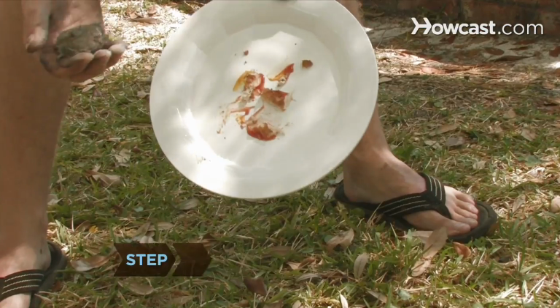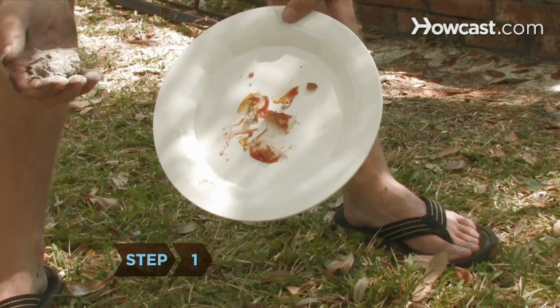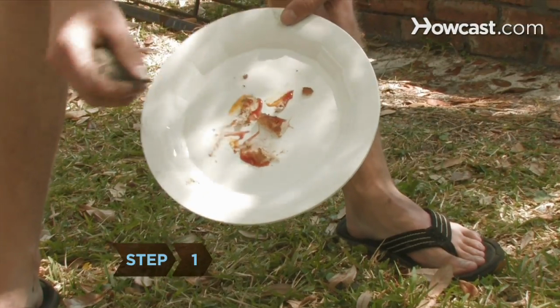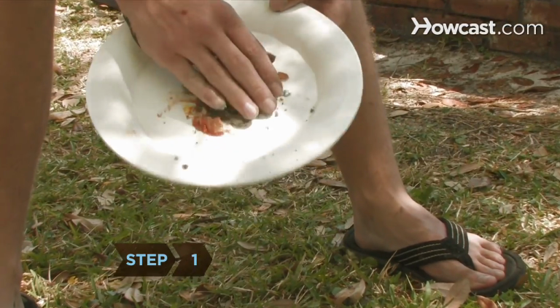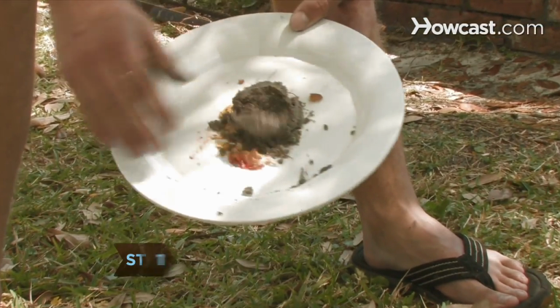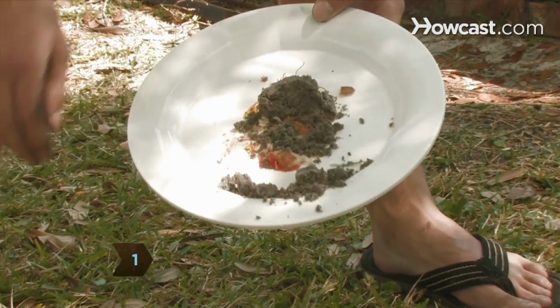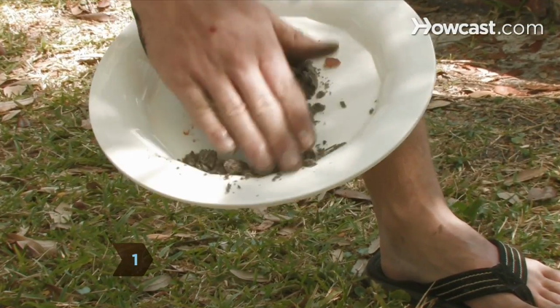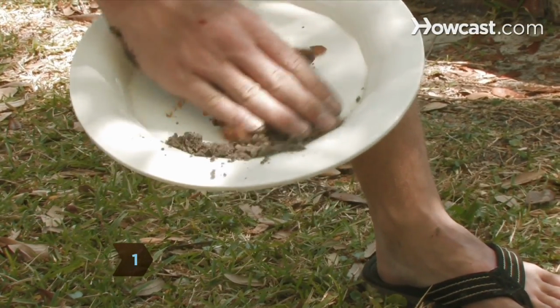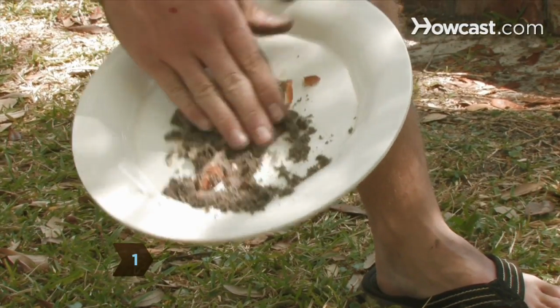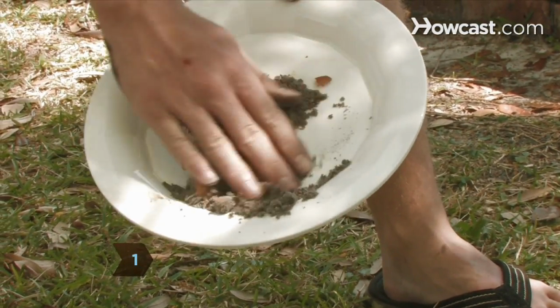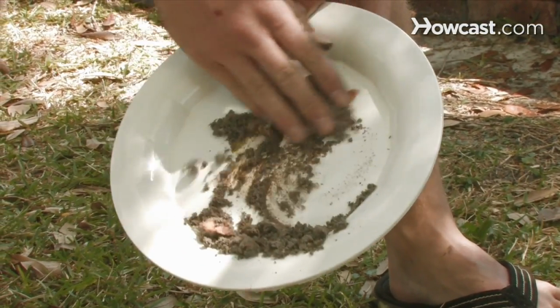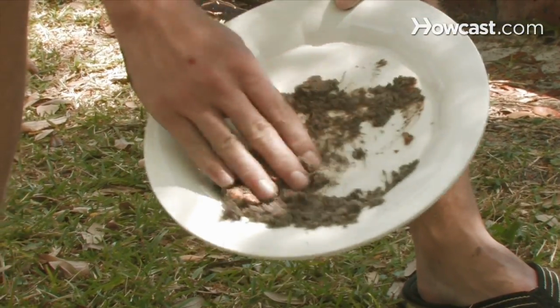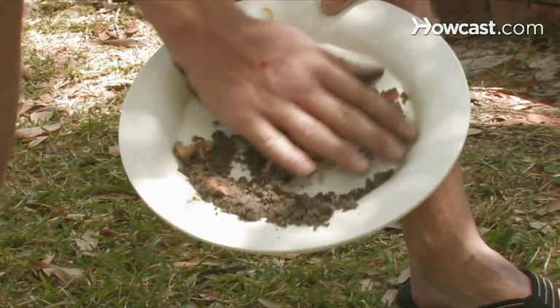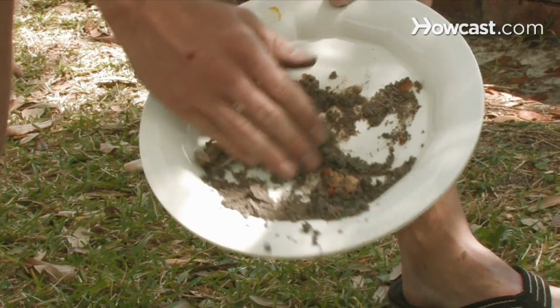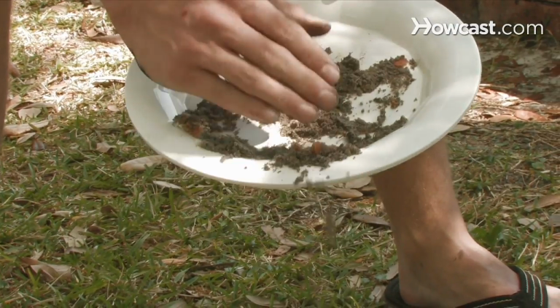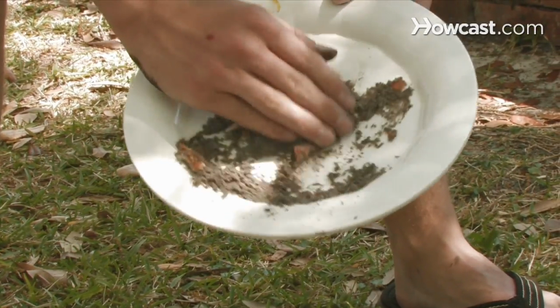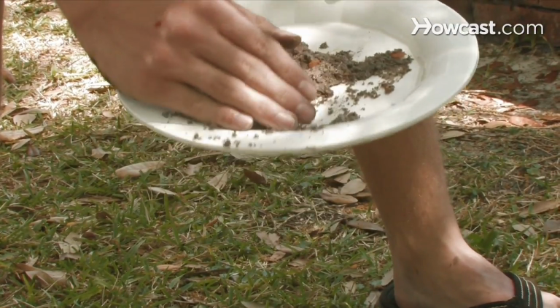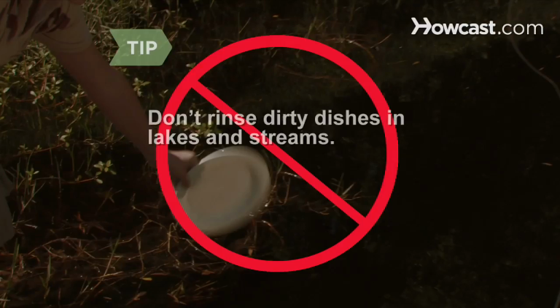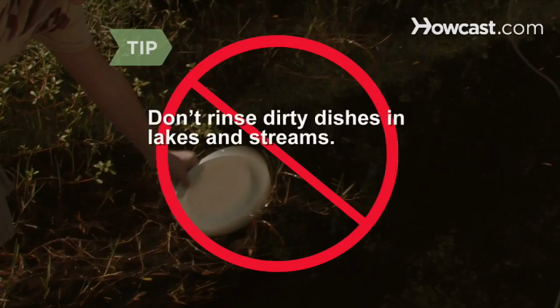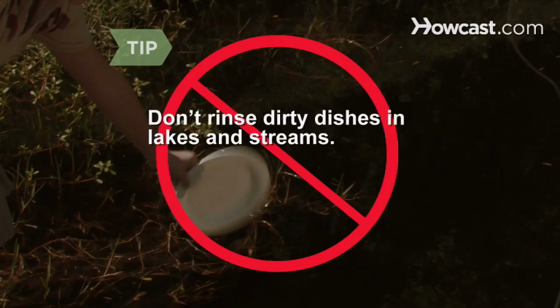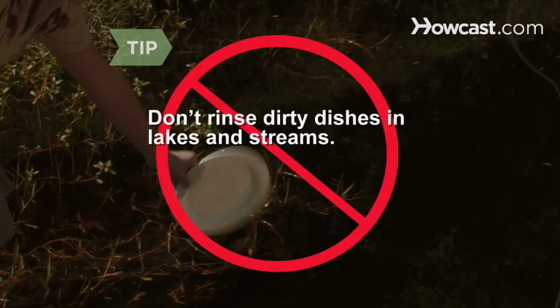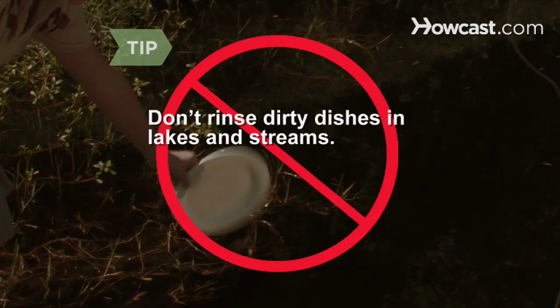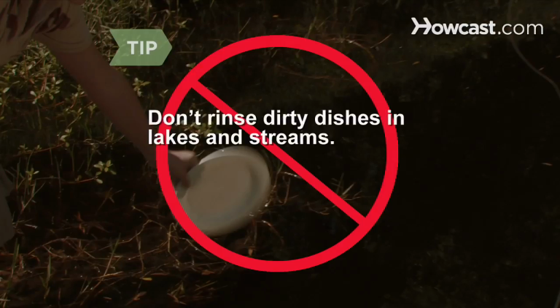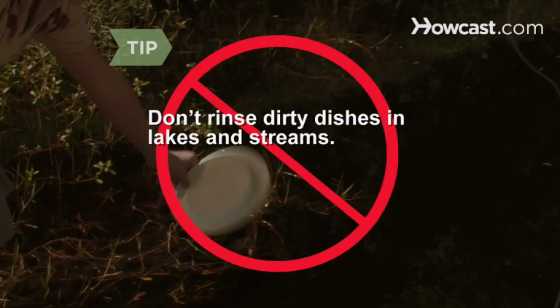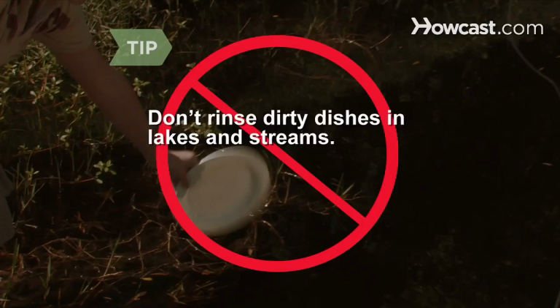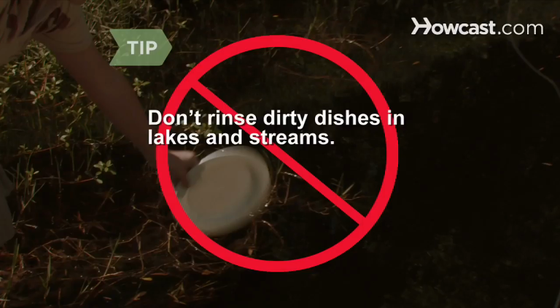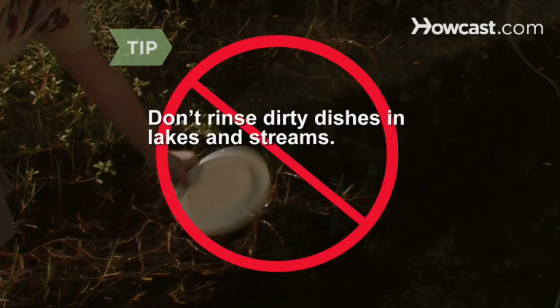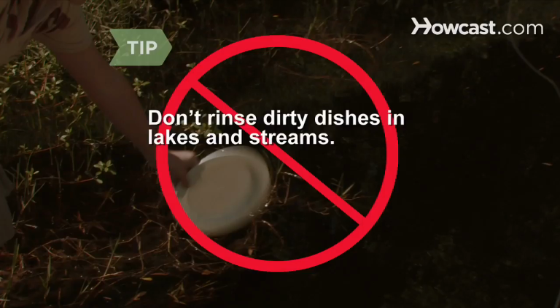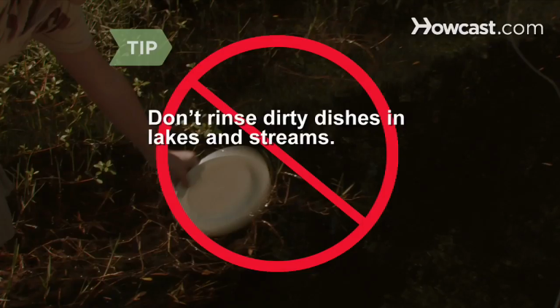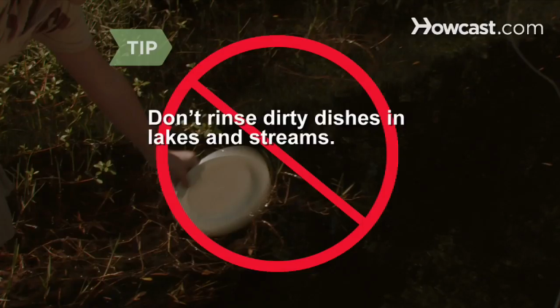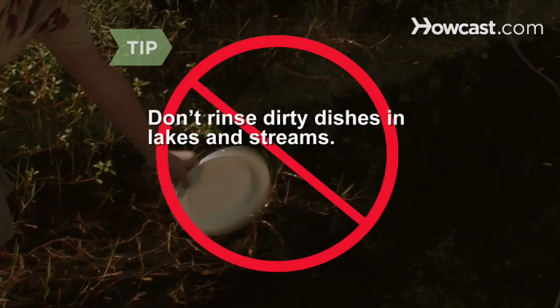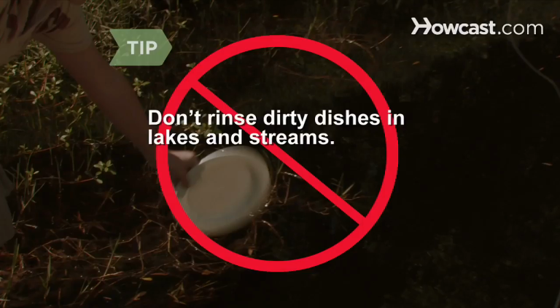Step 1. Place a handful of dirt directly onto the dish. Work it around thoroughly with your hands until it picks up food particles. Don't be tempted to rinse dirty dishes in natural bodies of water, such as lakes and streams — it pollutes and attracts pests.